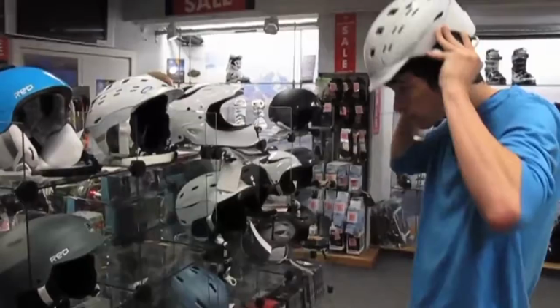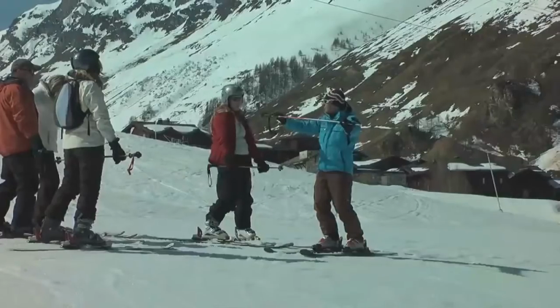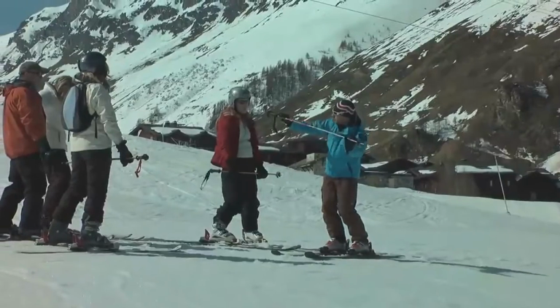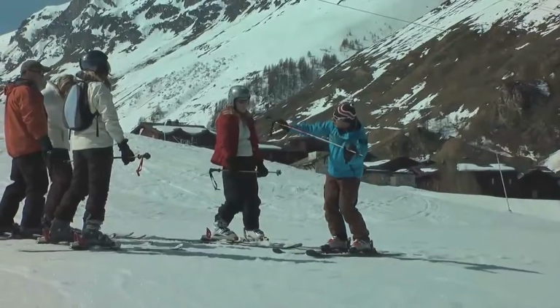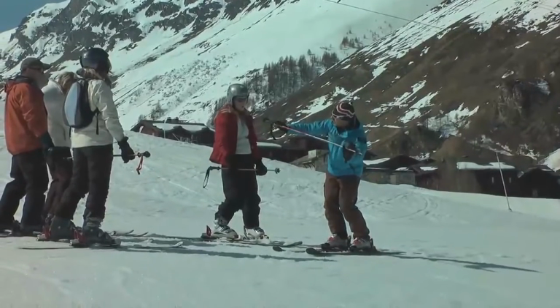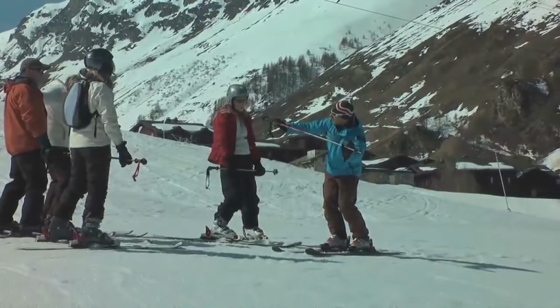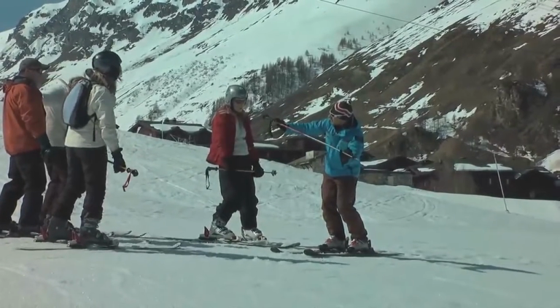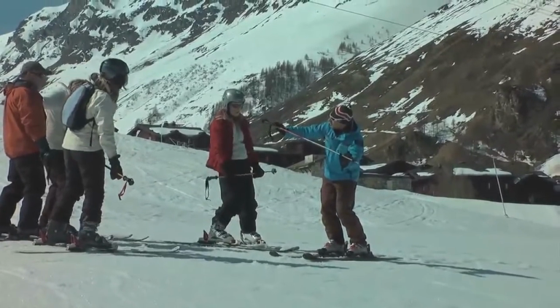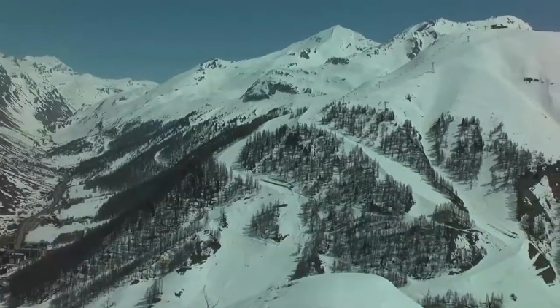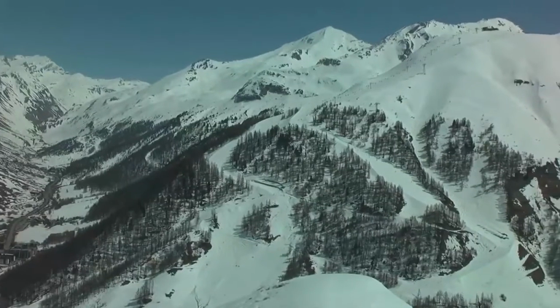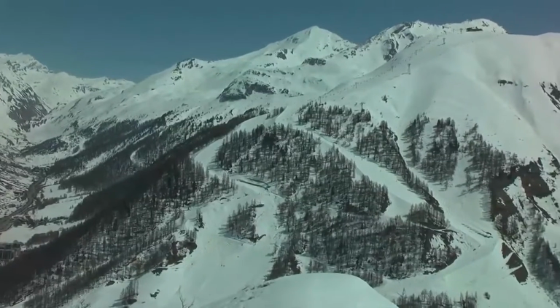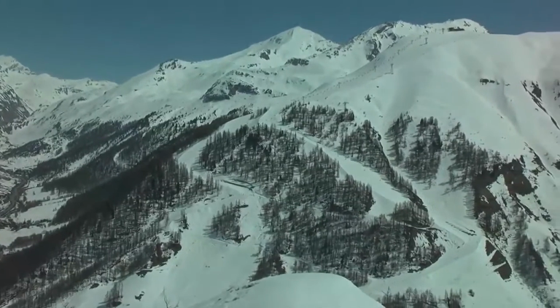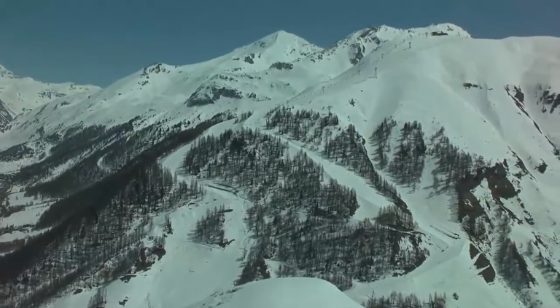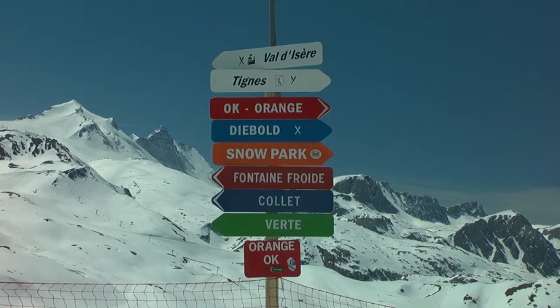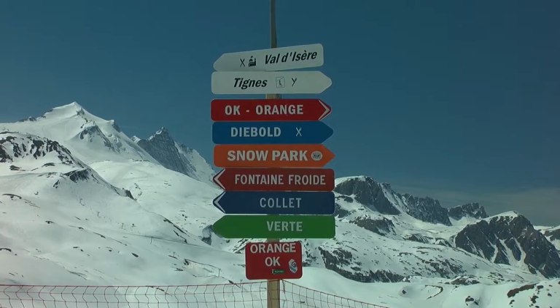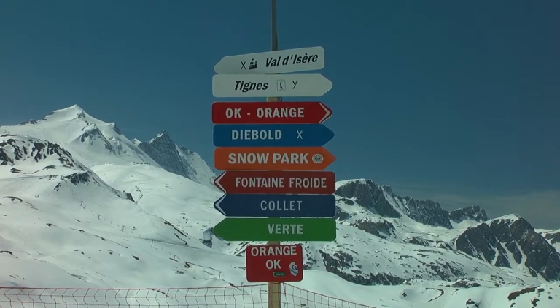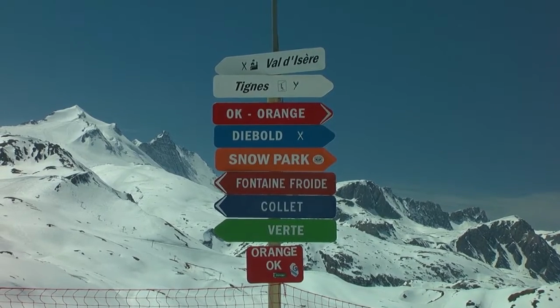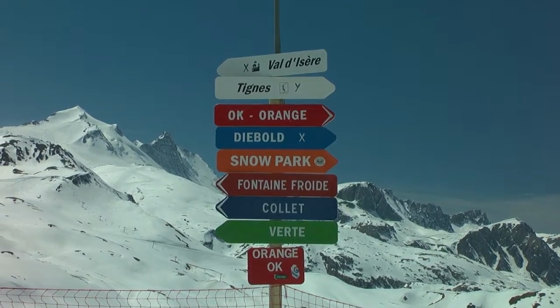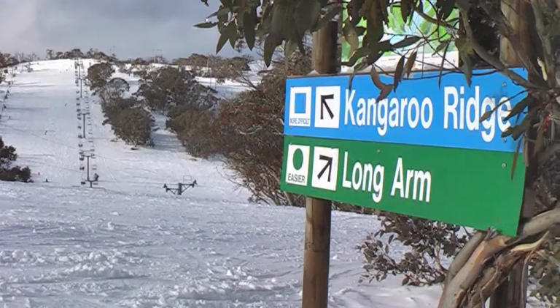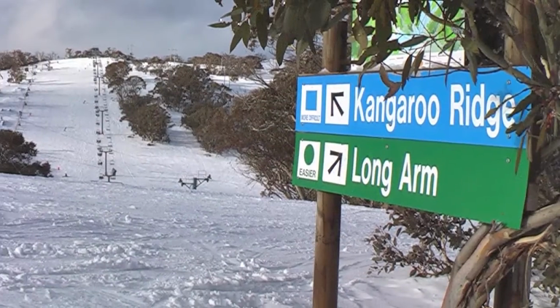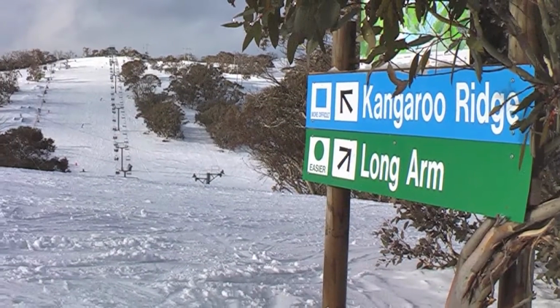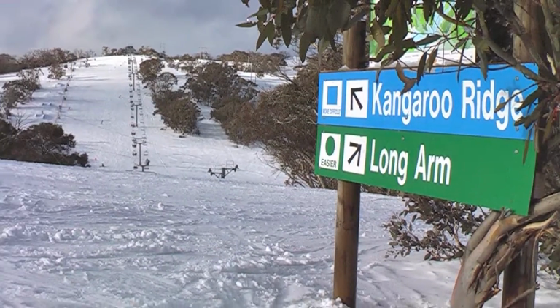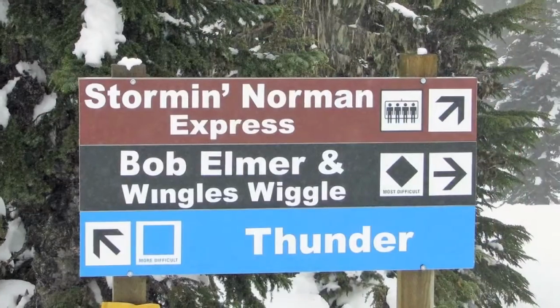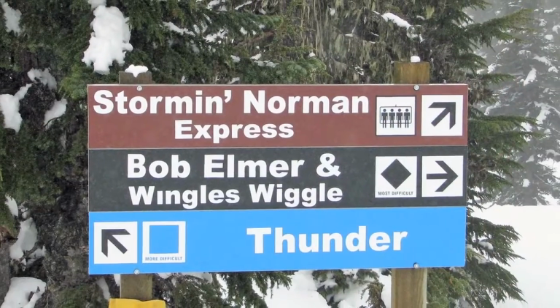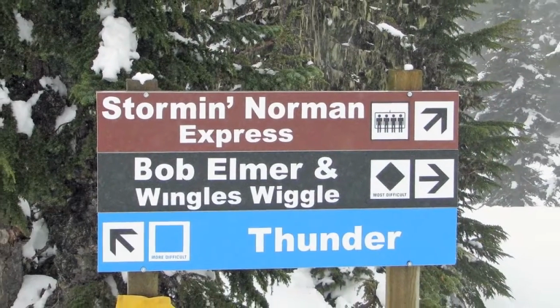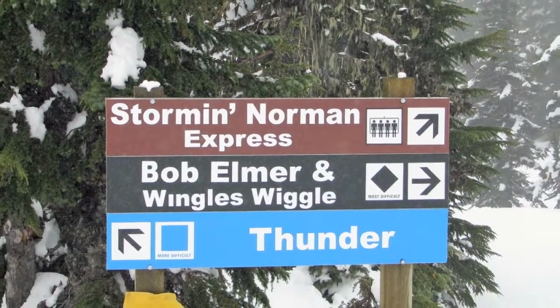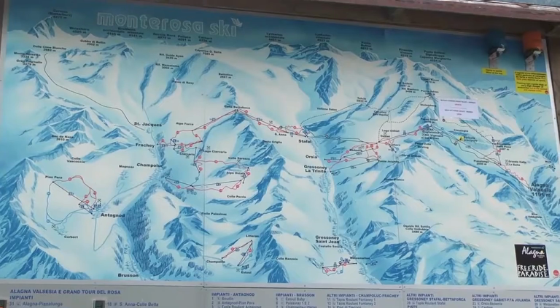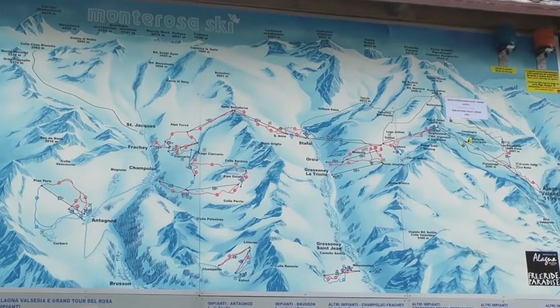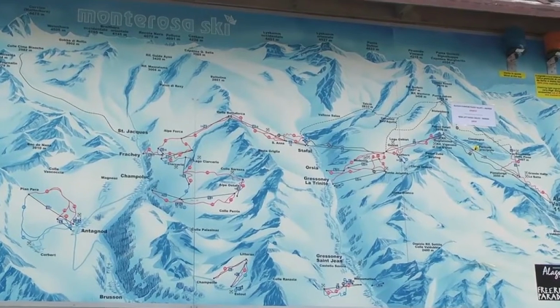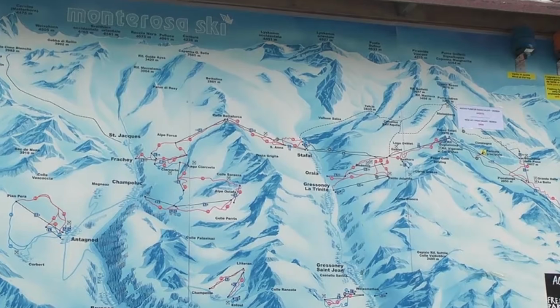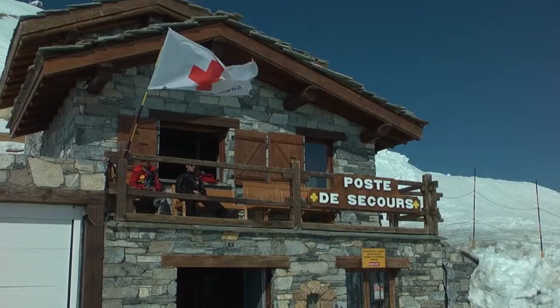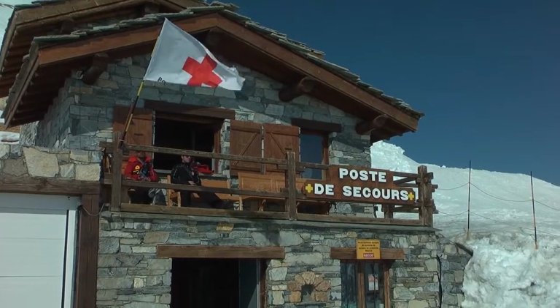We also explain how to organise ski lessons and what you should expect to get from your lessons. In addition, we describe how the mountain is organised into ski runs of varying difficulties and how safety on the mountains works.